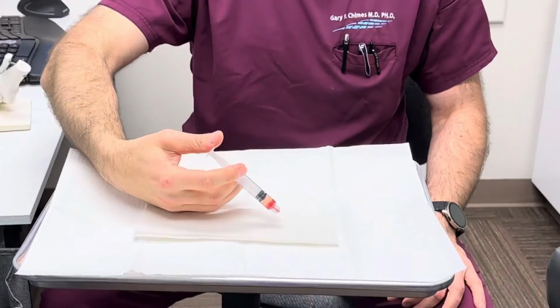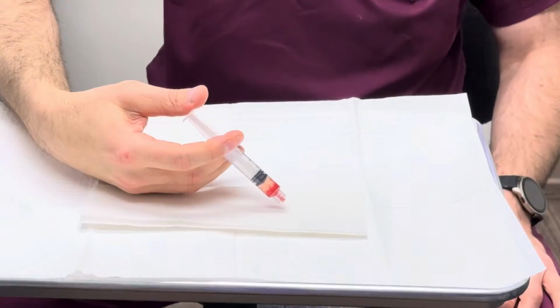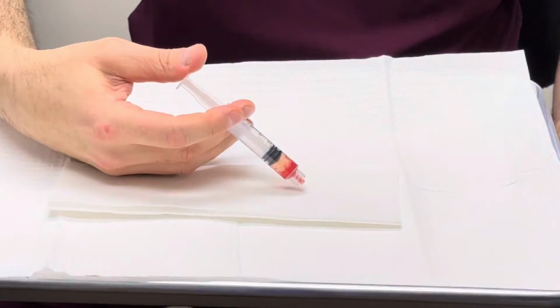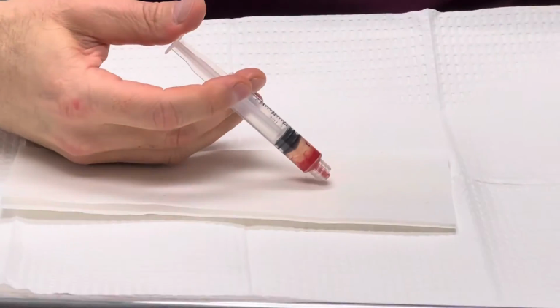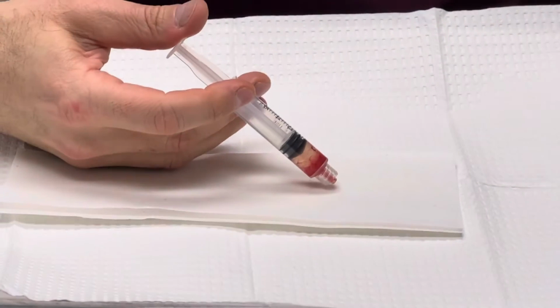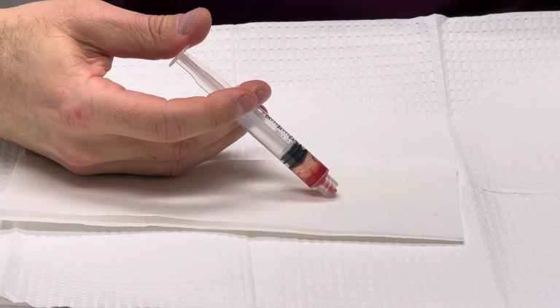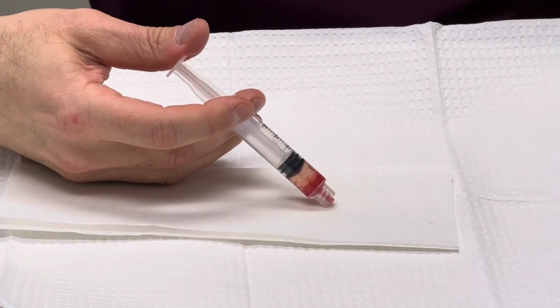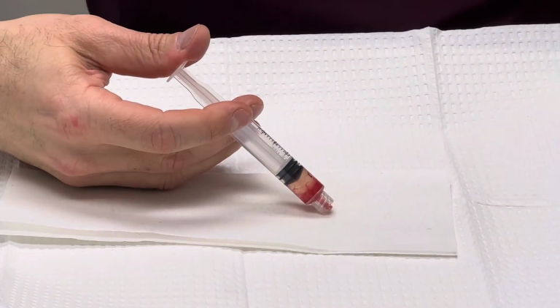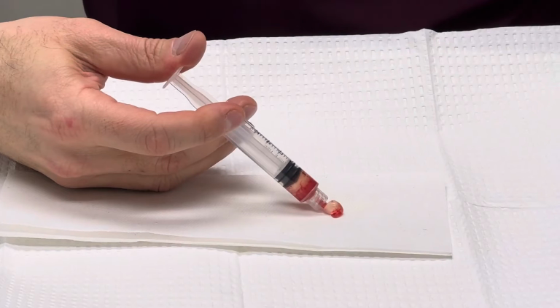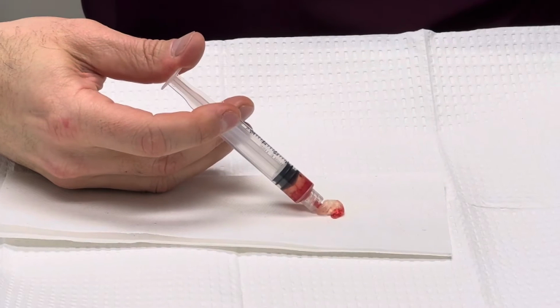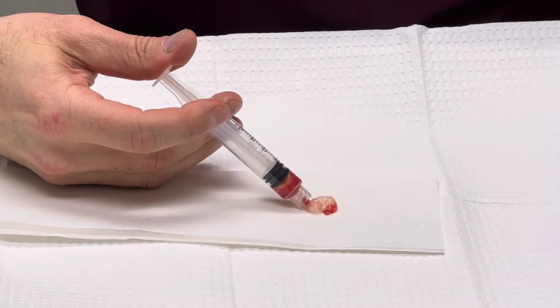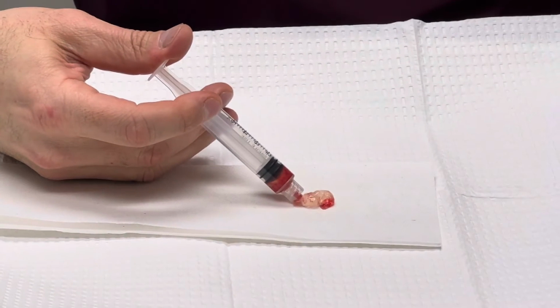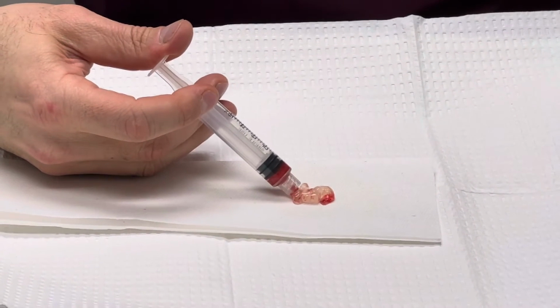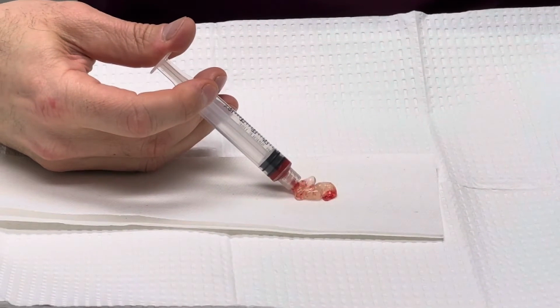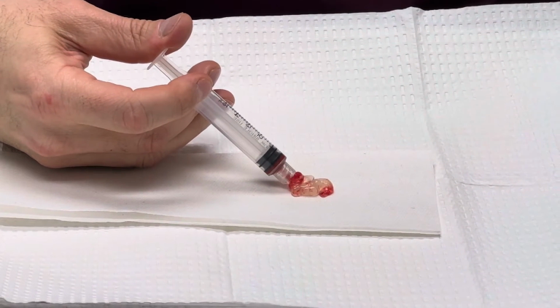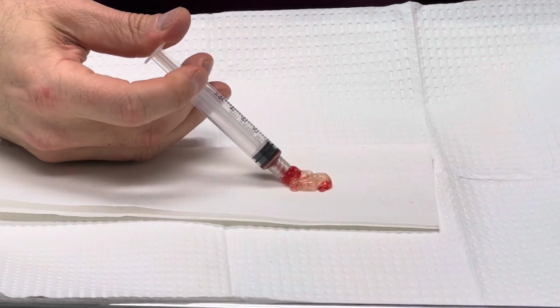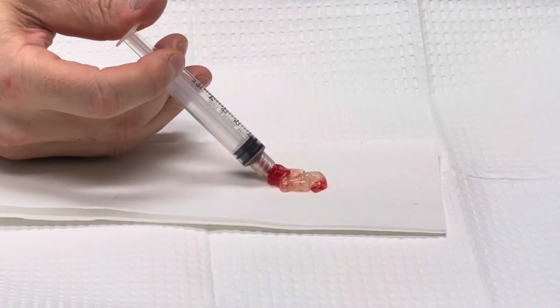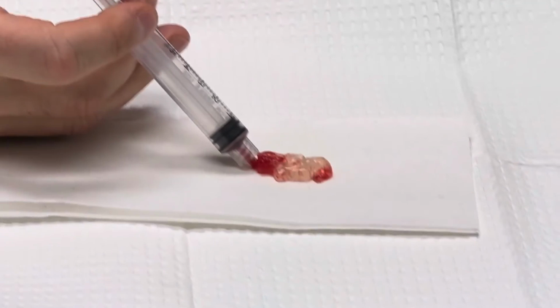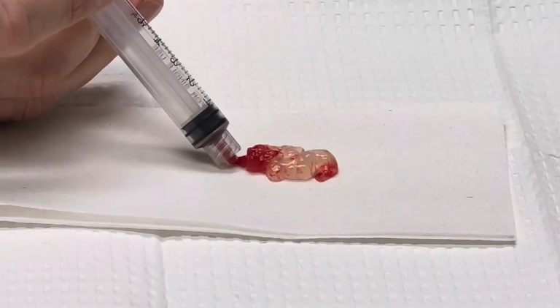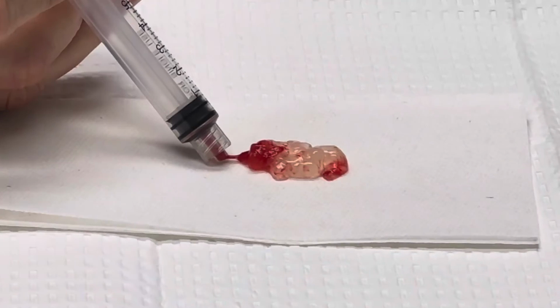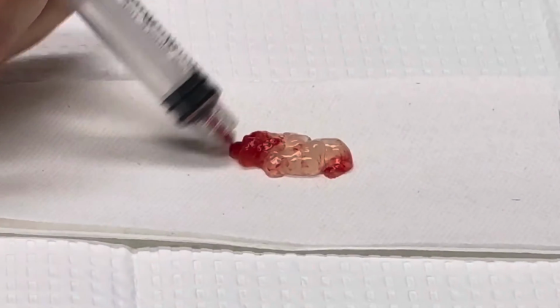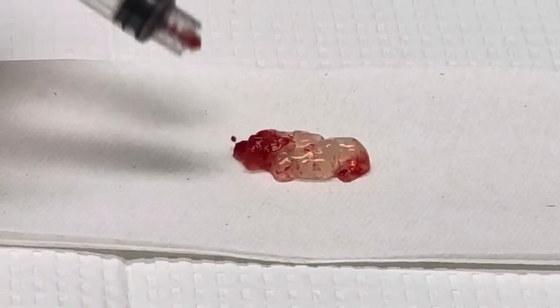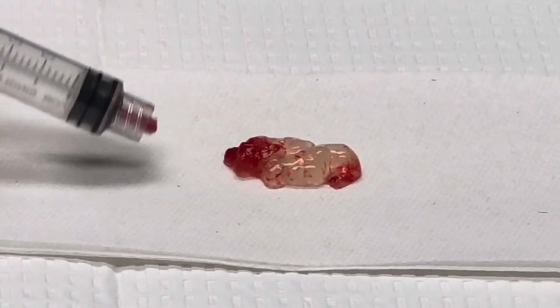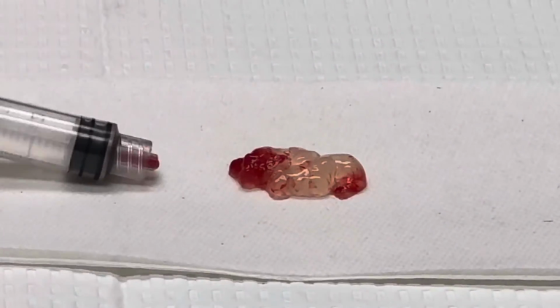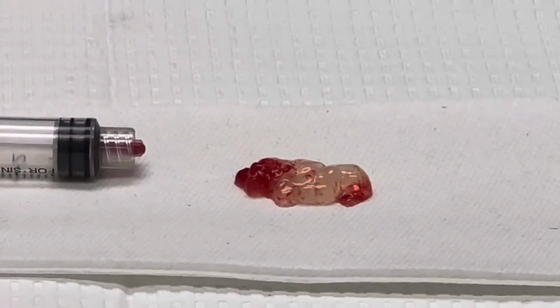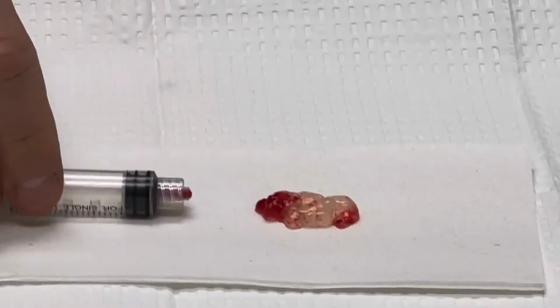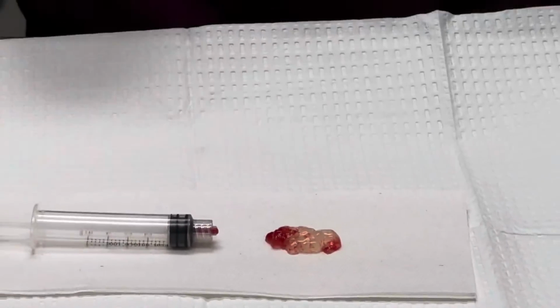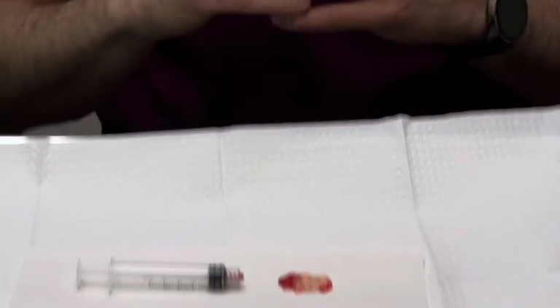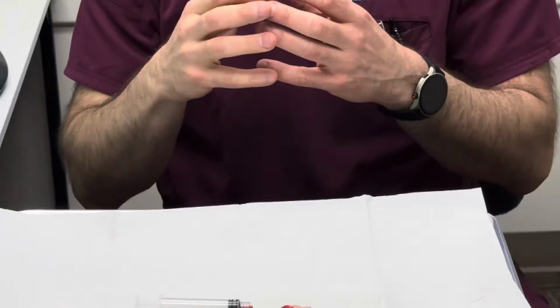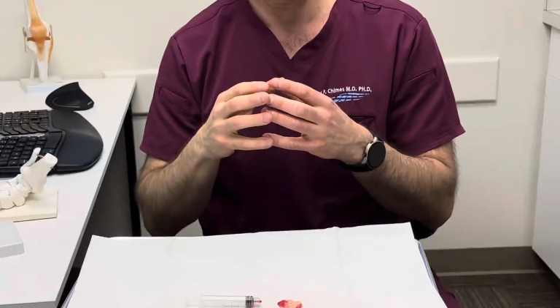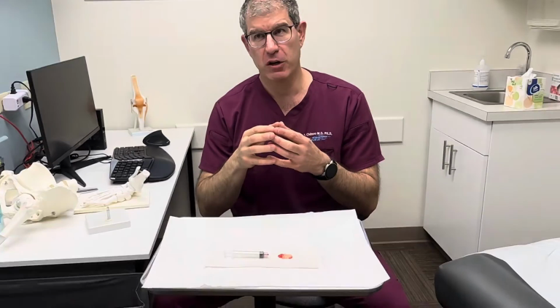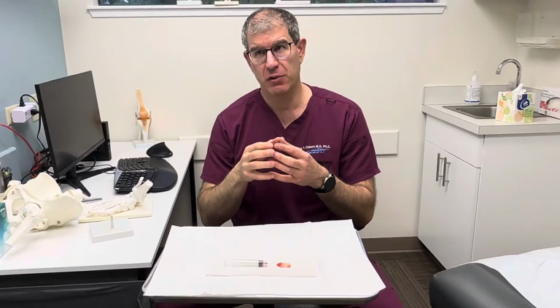As we push out, you can see — this is a big, thick gel. And I think that's something also to keep in mind. When you feel it, sometimes there's a hardness to it.